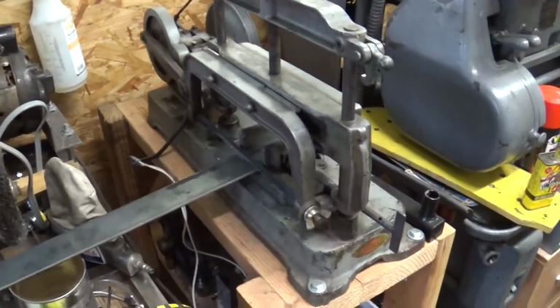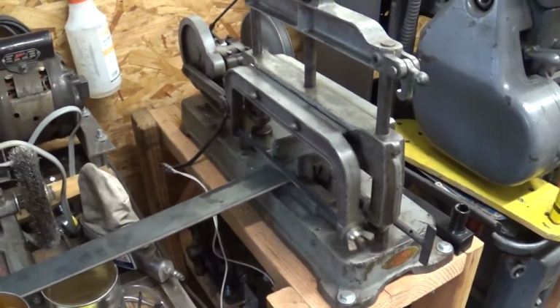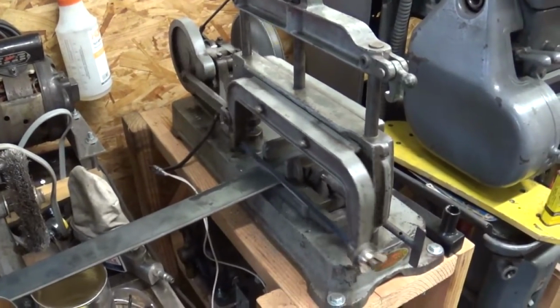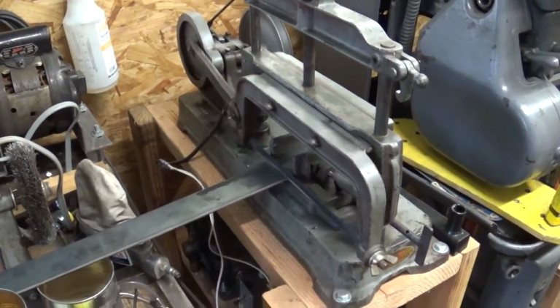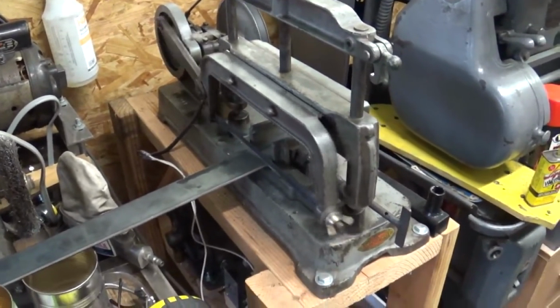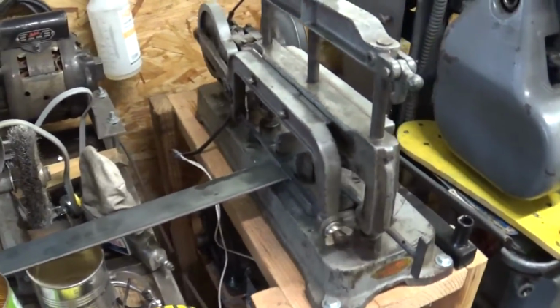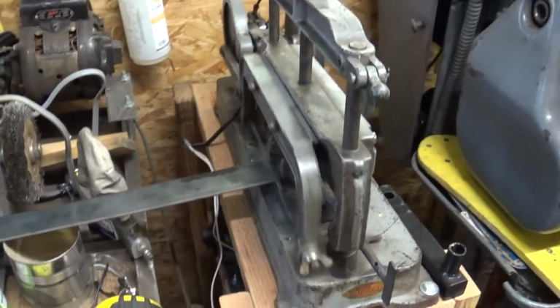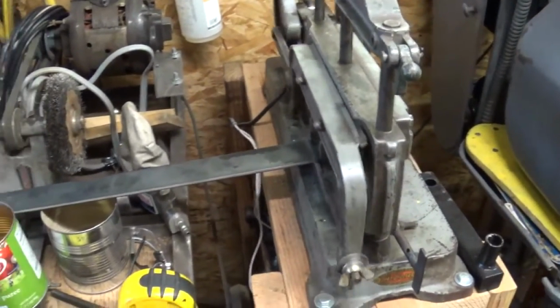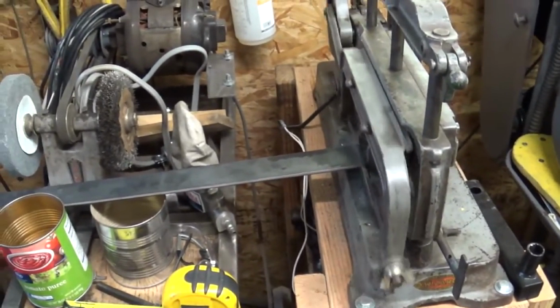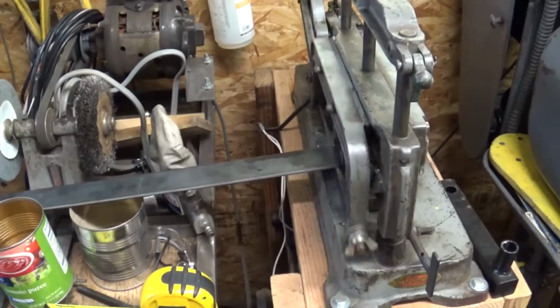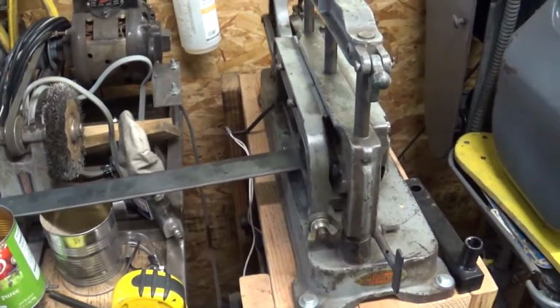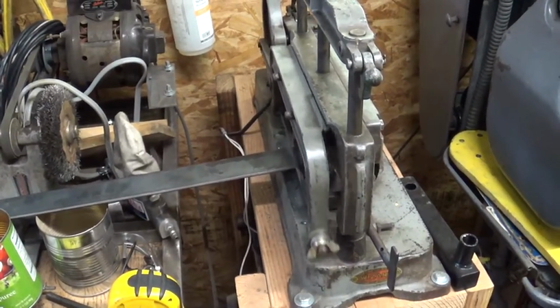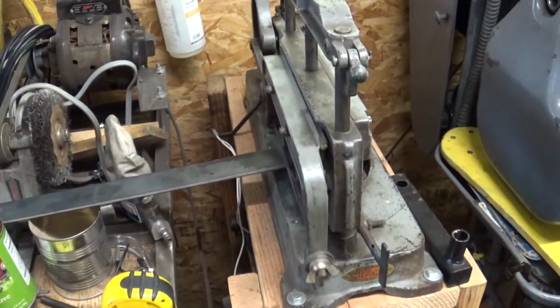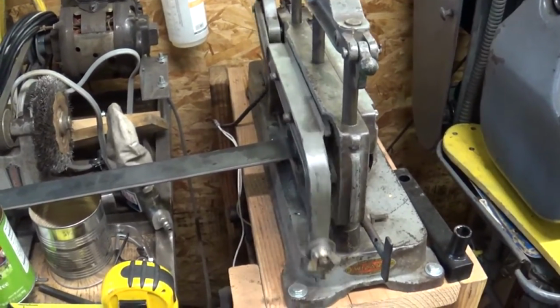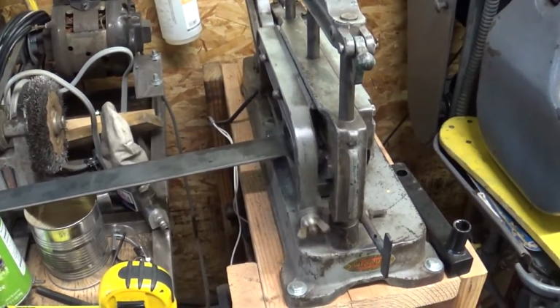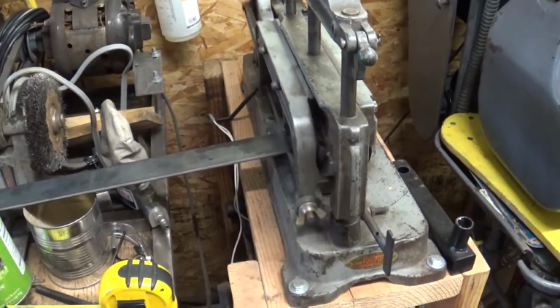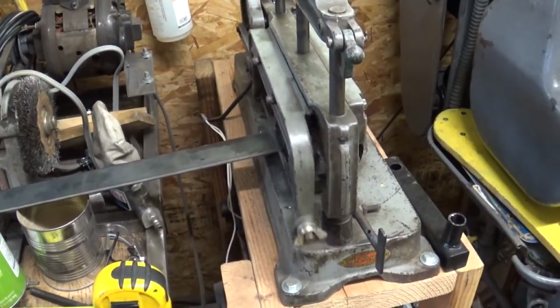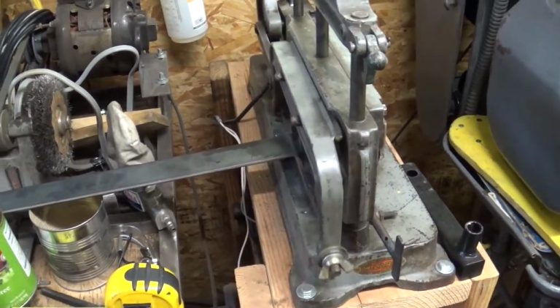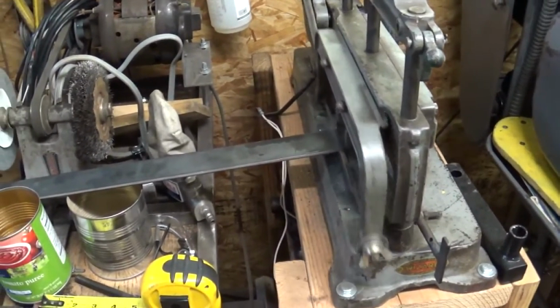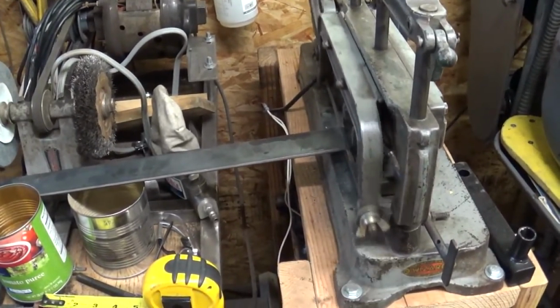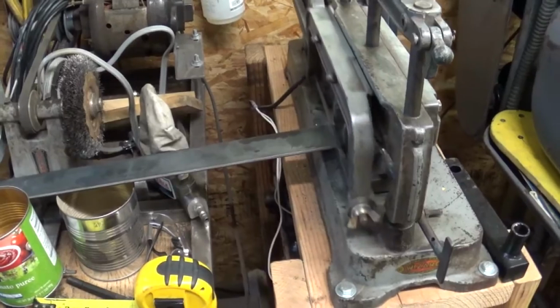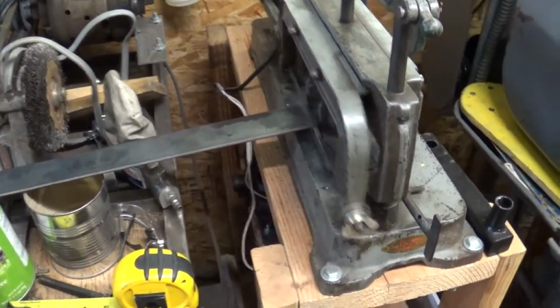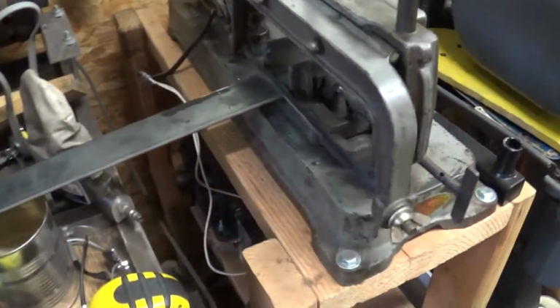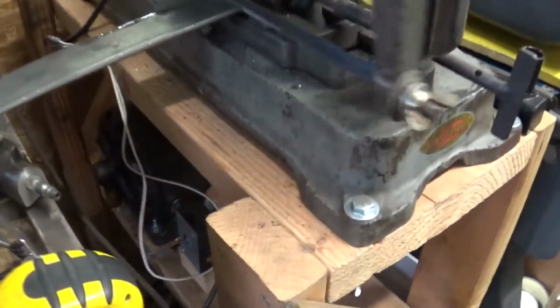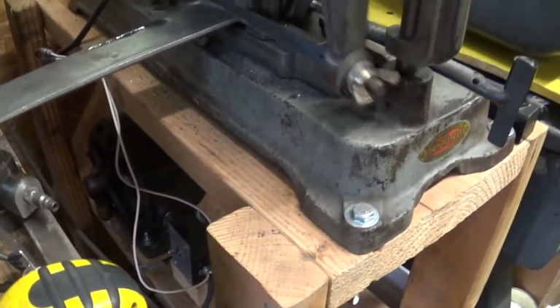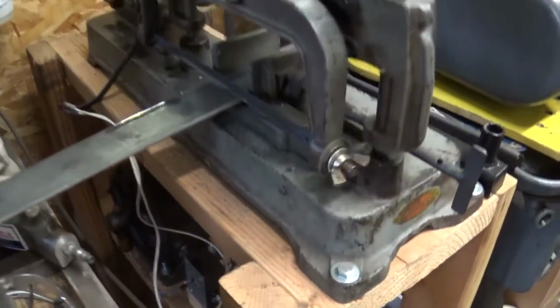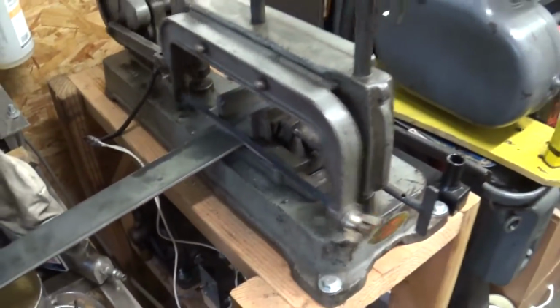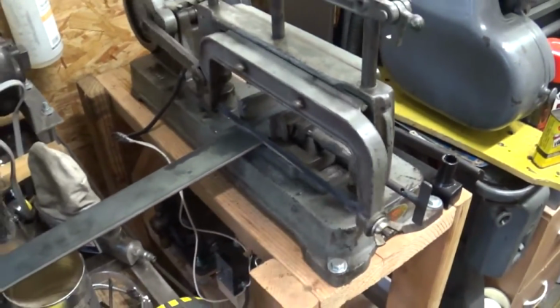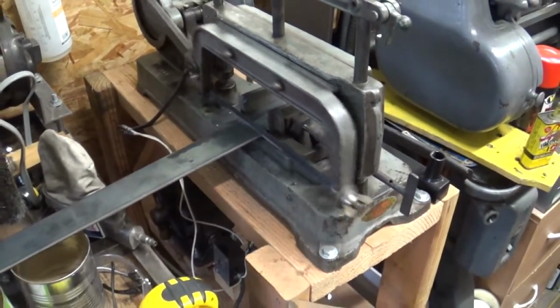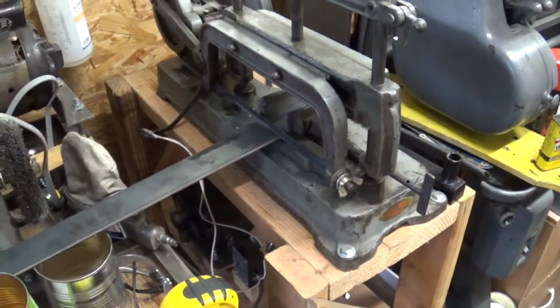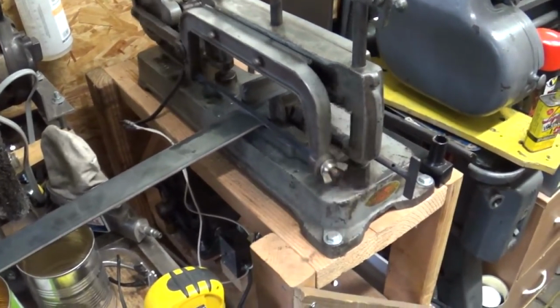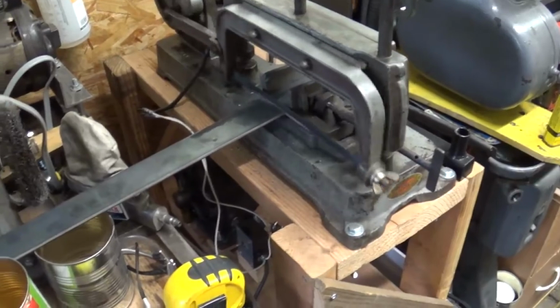I'm making some plates for my trailer hitch braces to reinforce the frame so that it doesn't buckle or anything when I tighten the bolt down. It's a 2 inch wide, 8 inch flat bar.